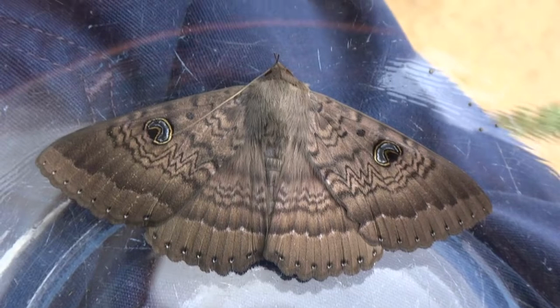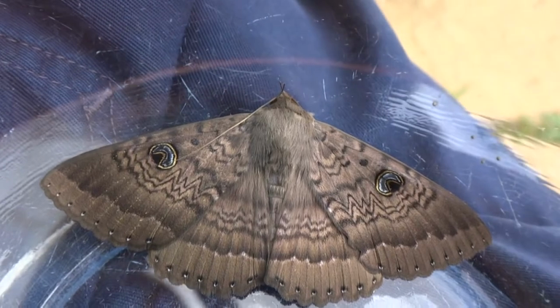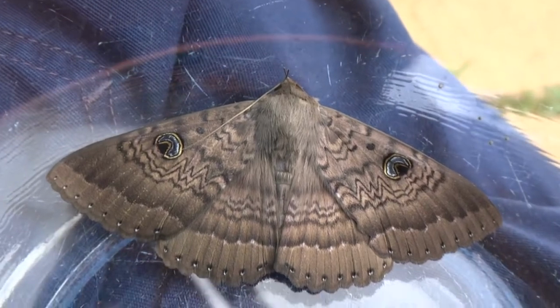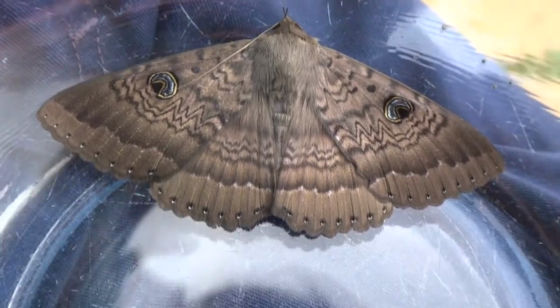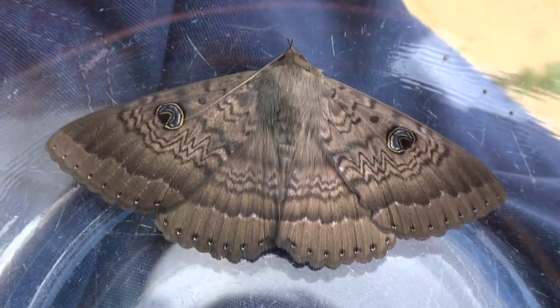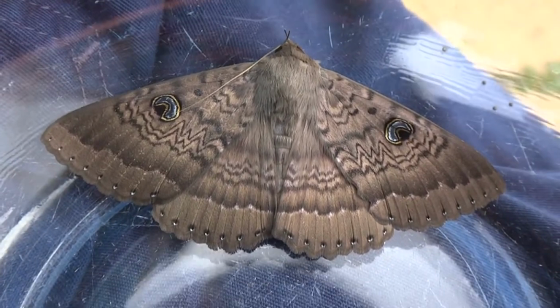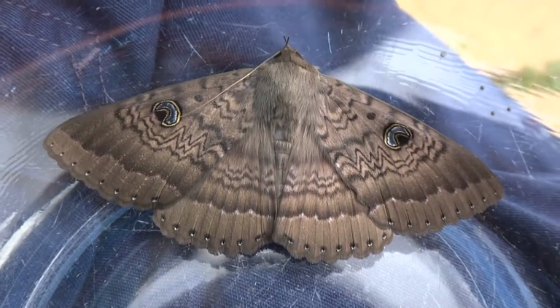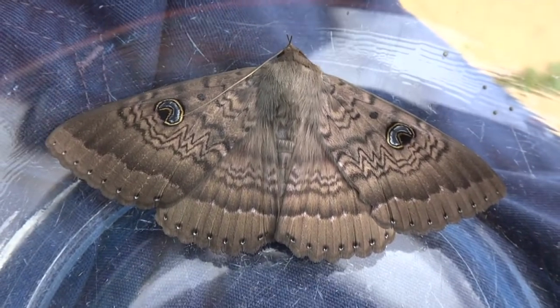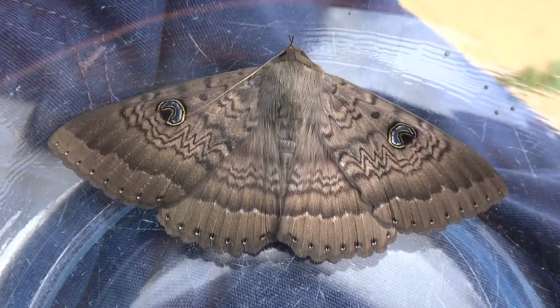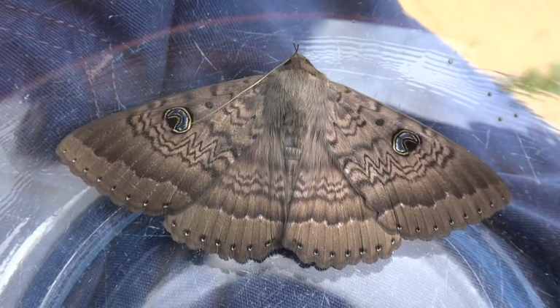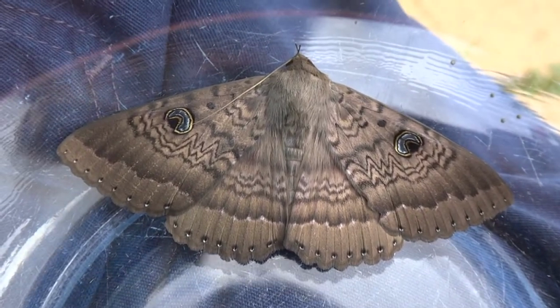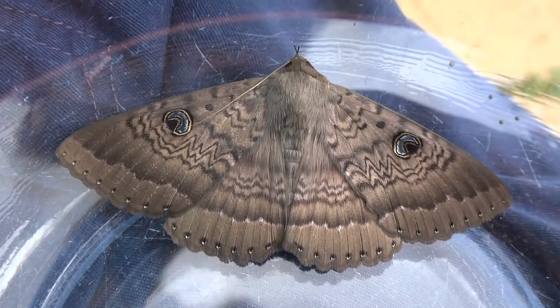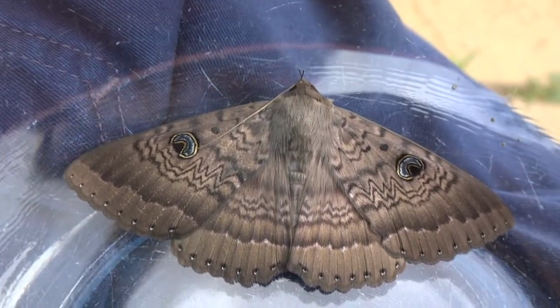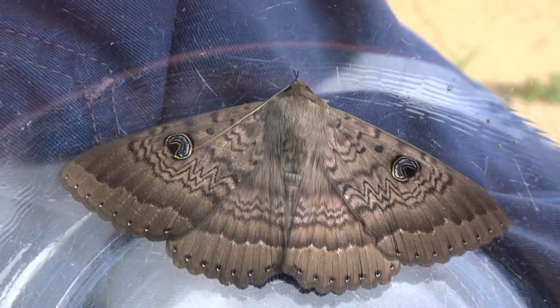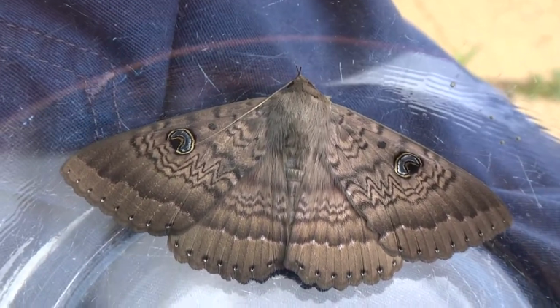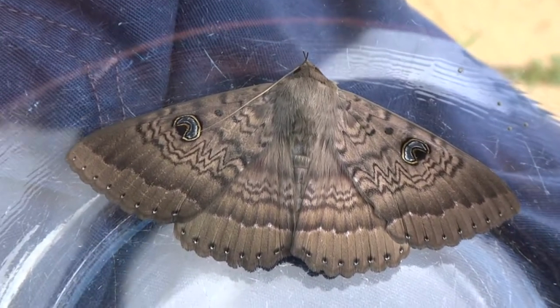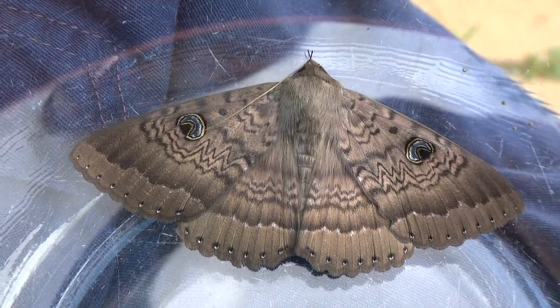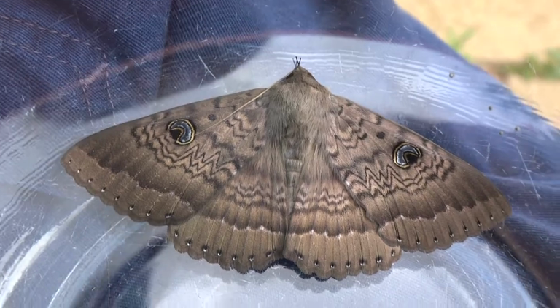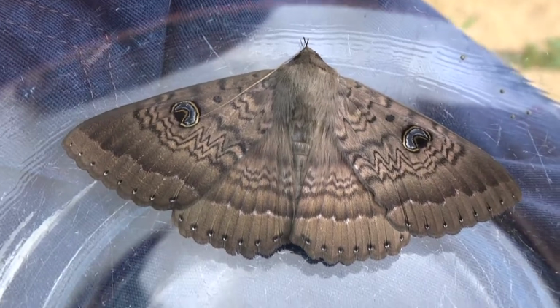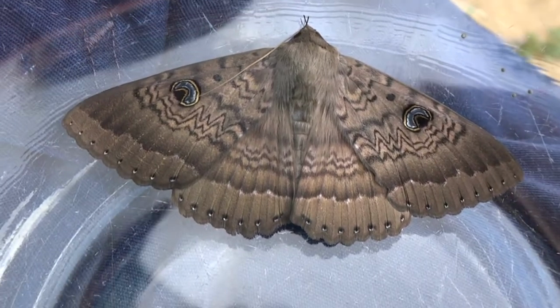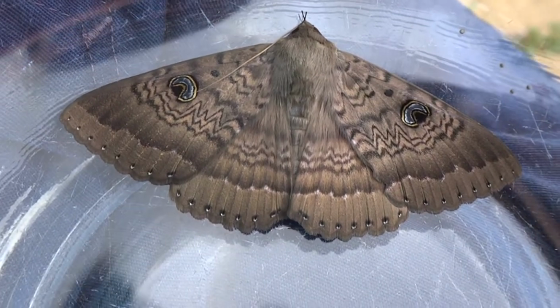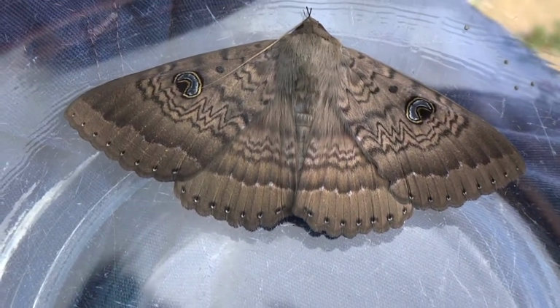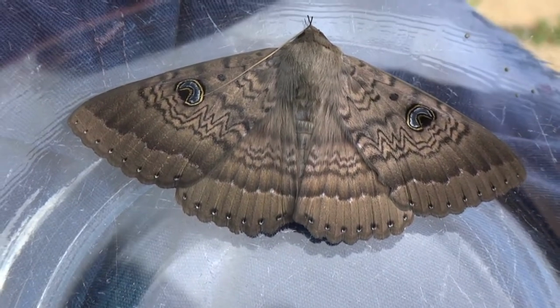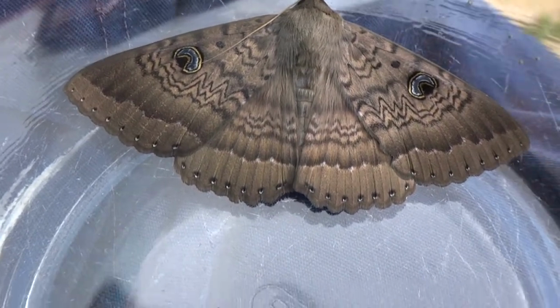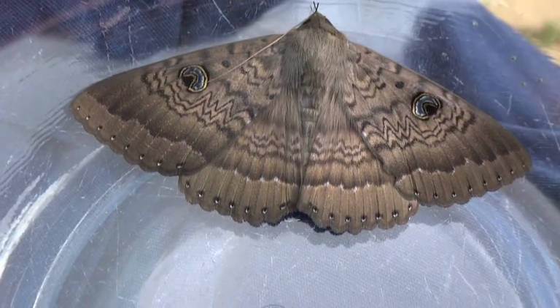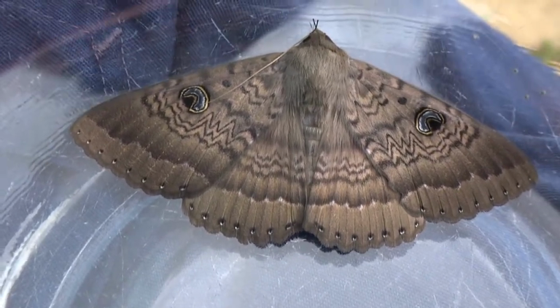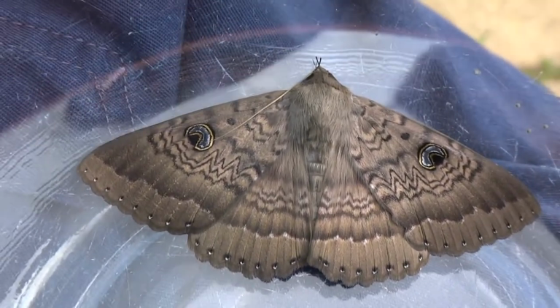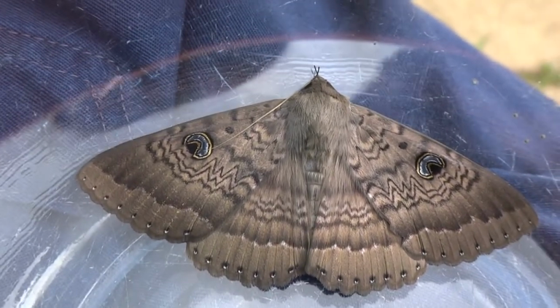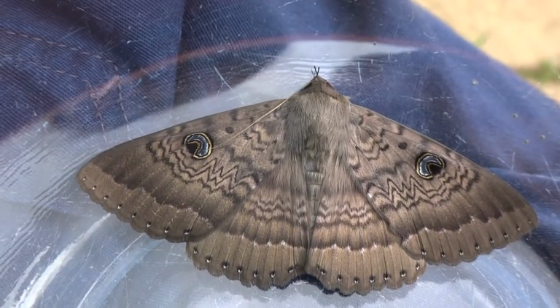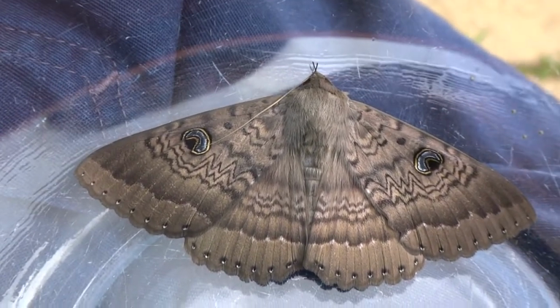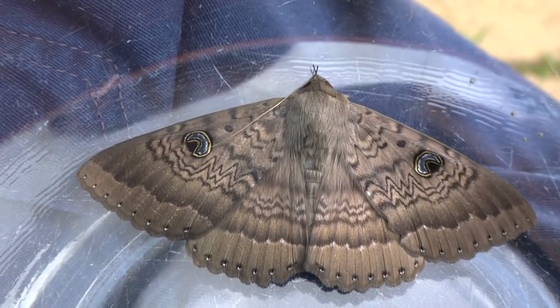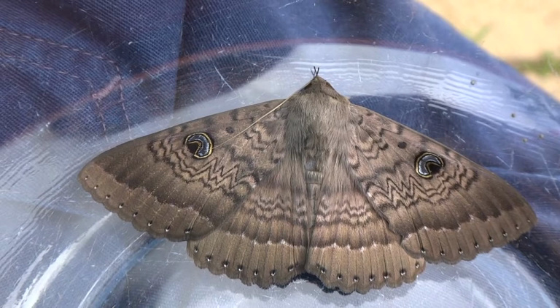Sometimes they're called wattle moths because their larvae feeds on acacia plants, and that's a type of wattle. It's a male because it's got hairy legs.